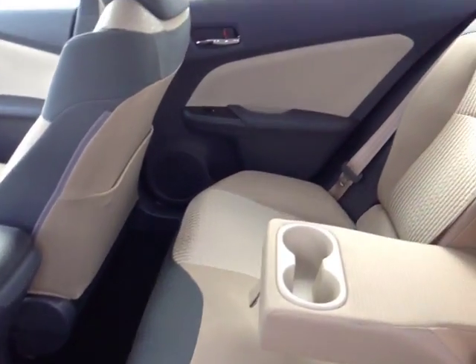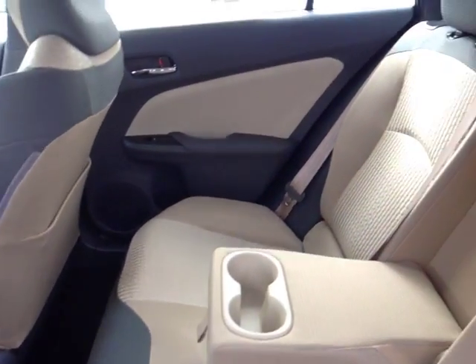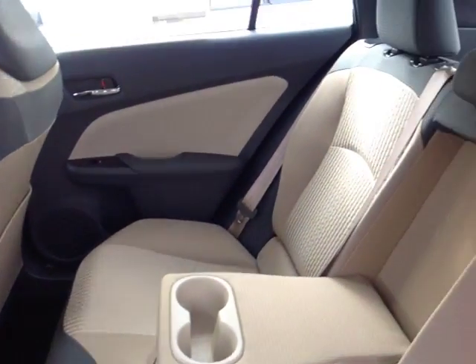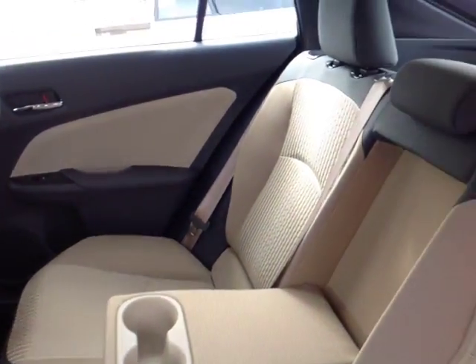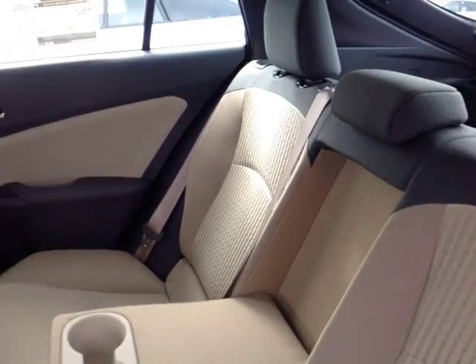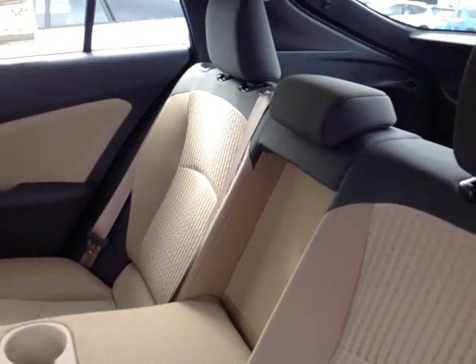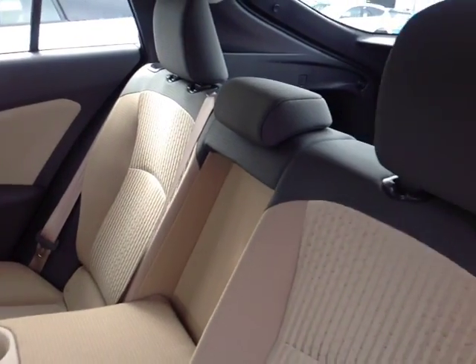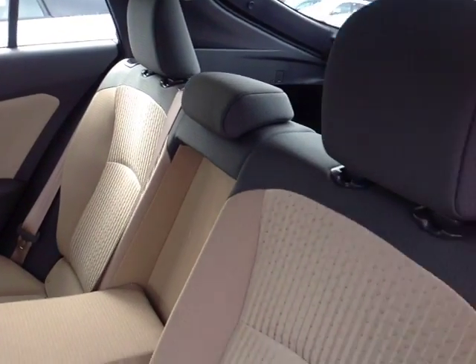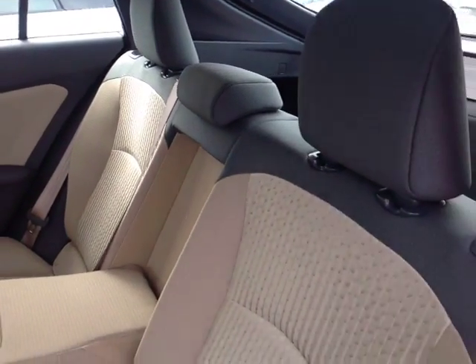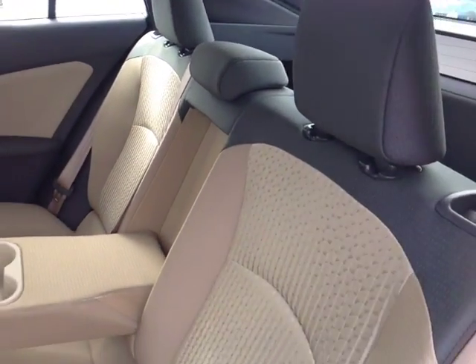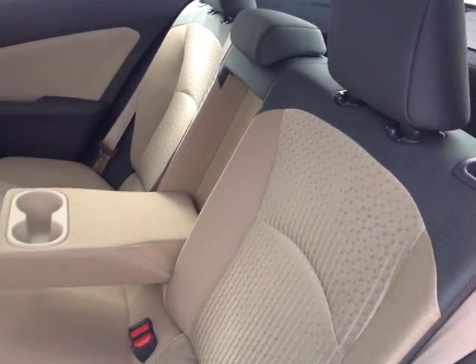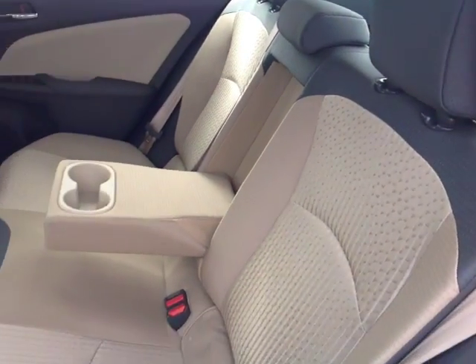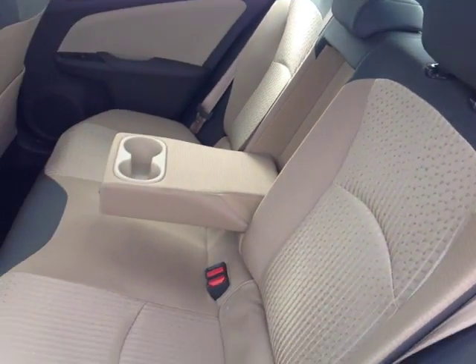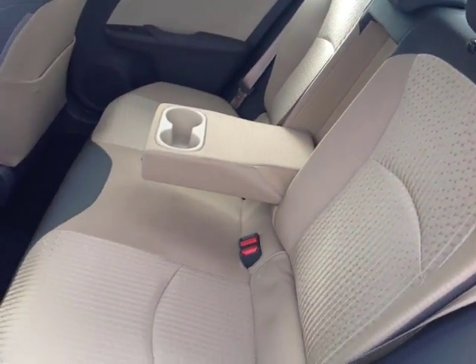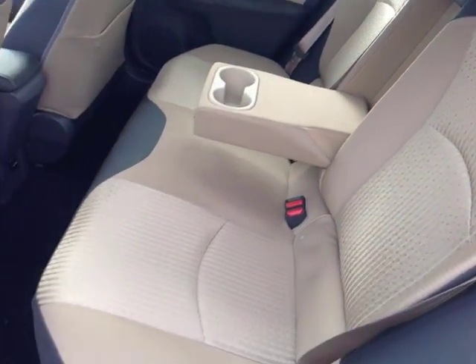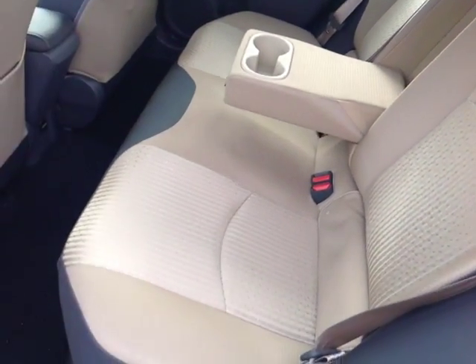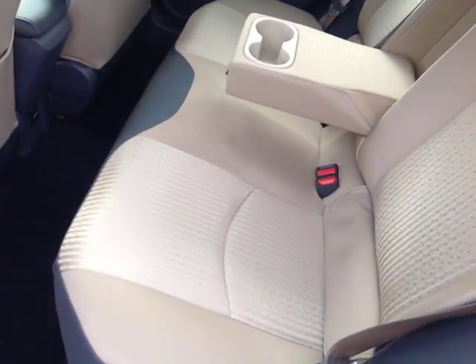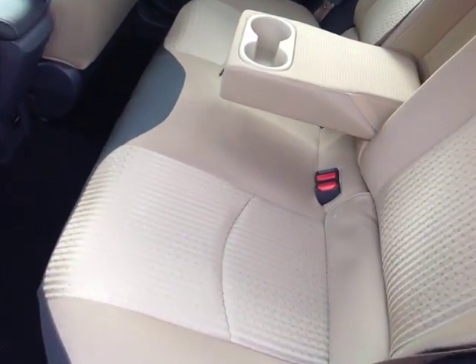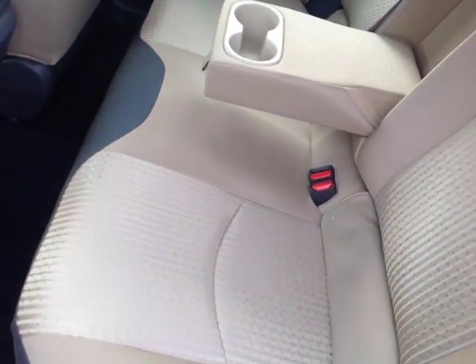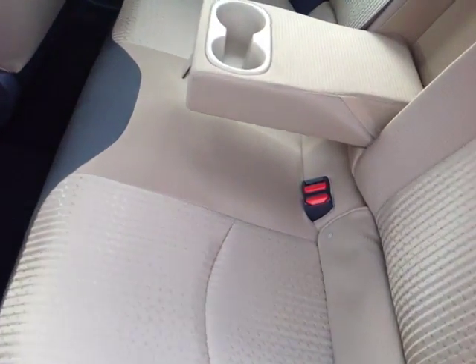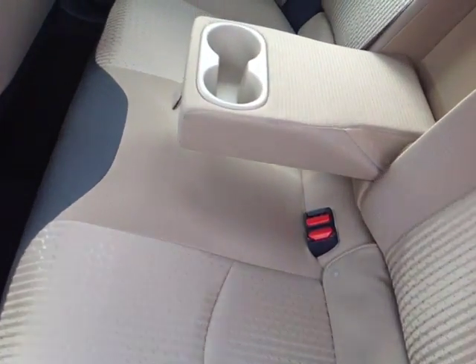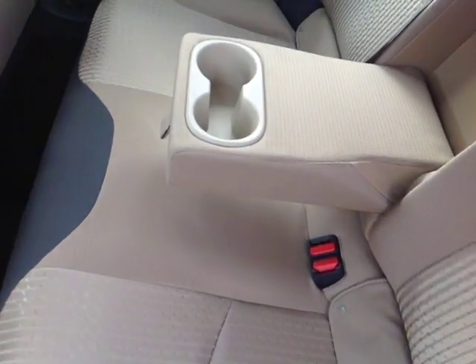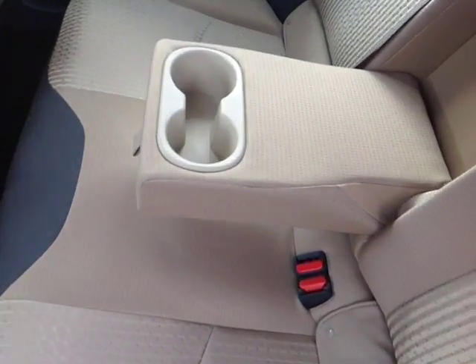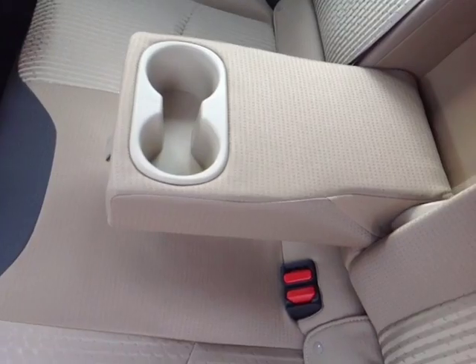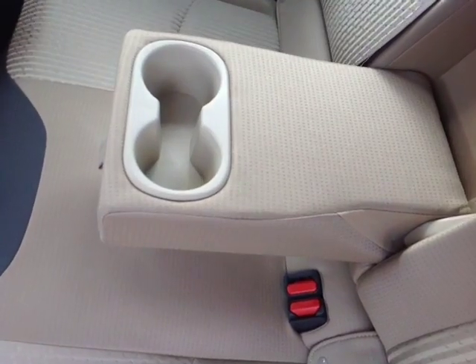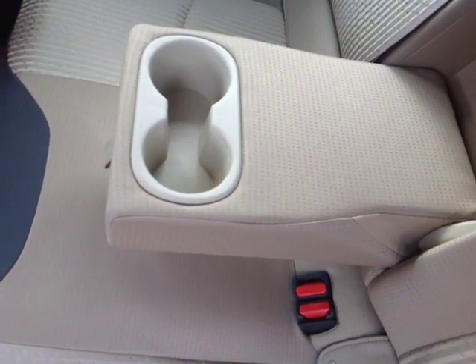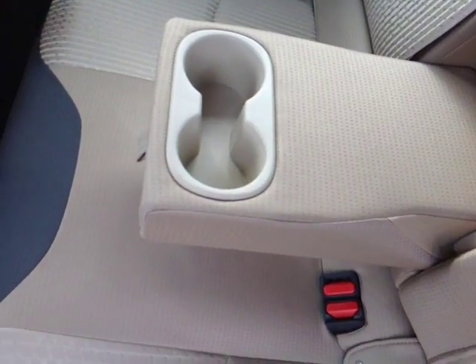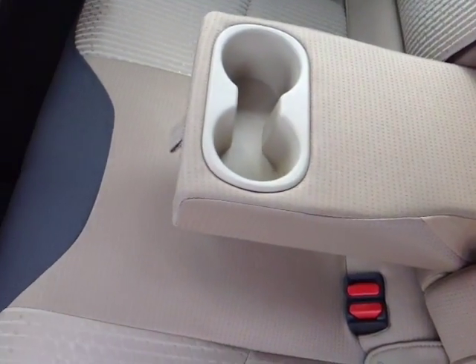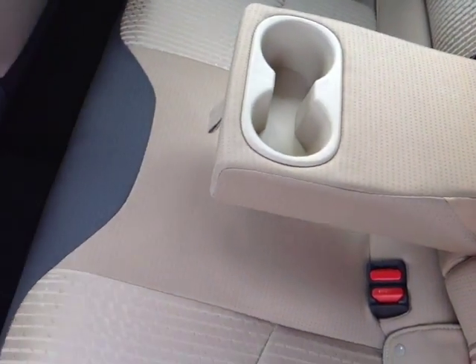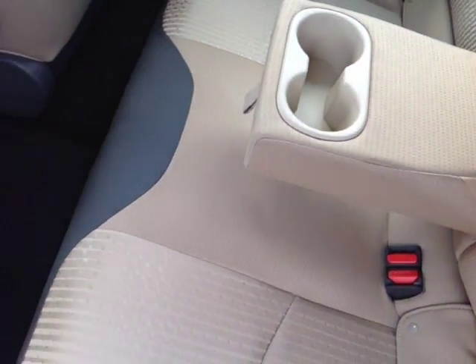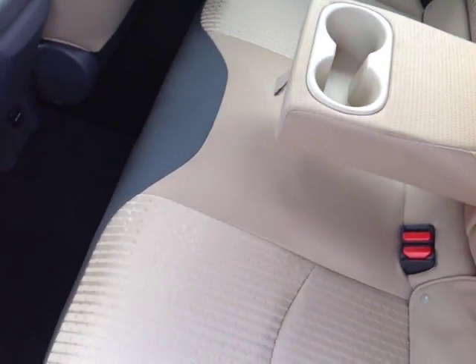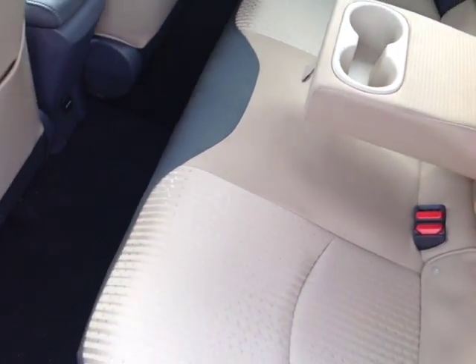There's still an ample amount of head and leg room for your passengers in these surprisingly spacious back seats, with that fold out center armrest revealing two additional cup holders.